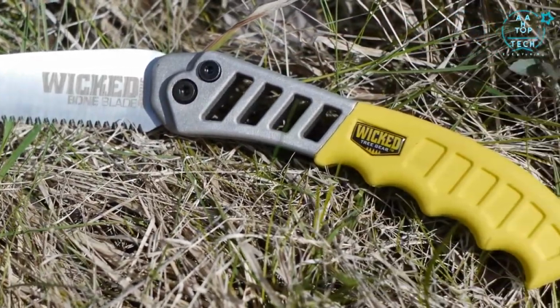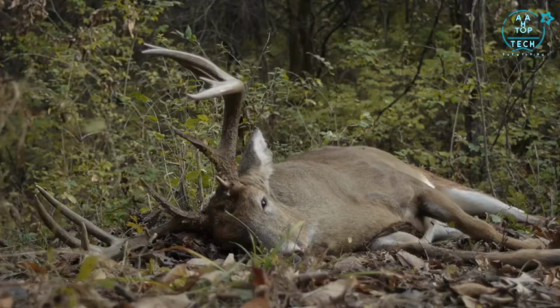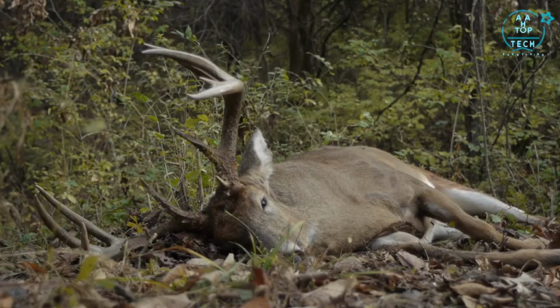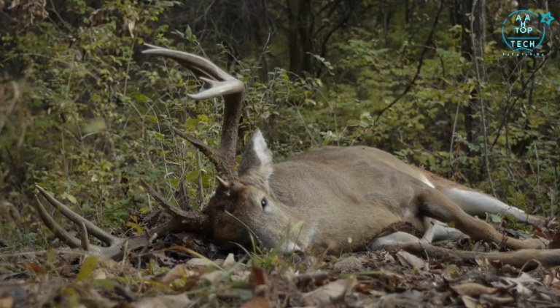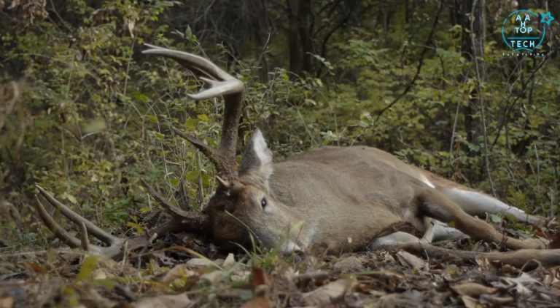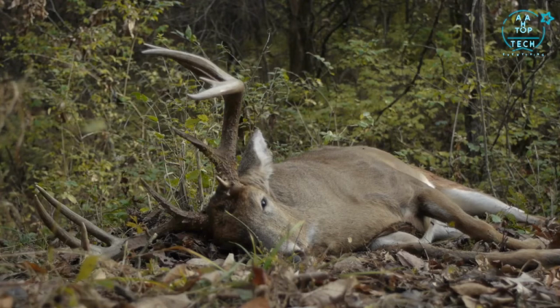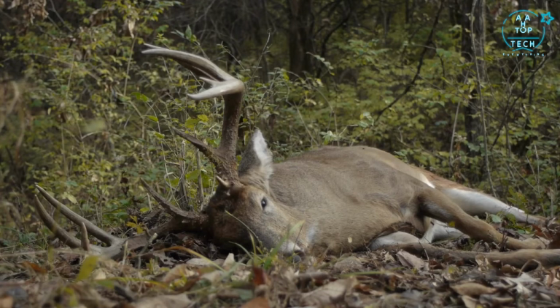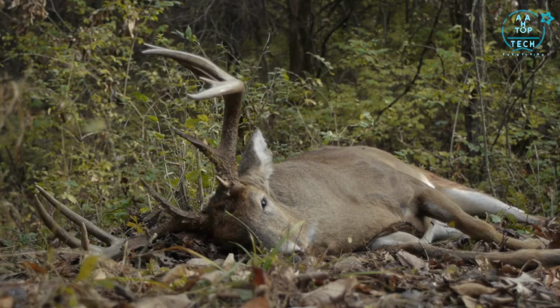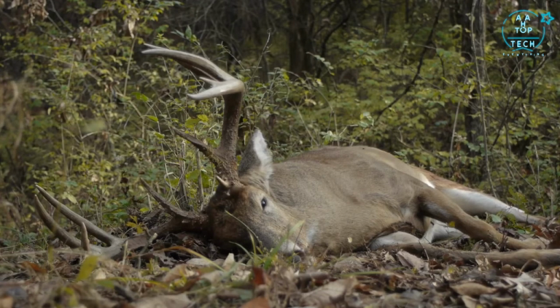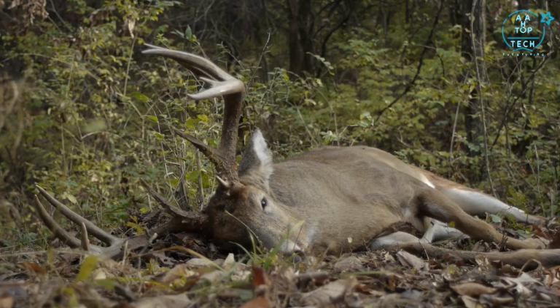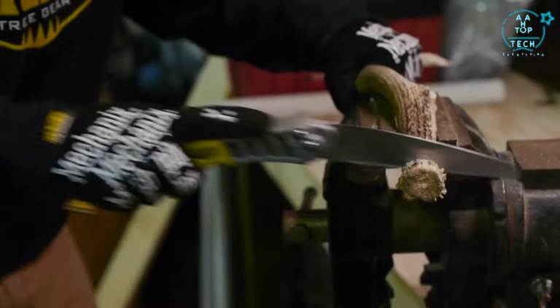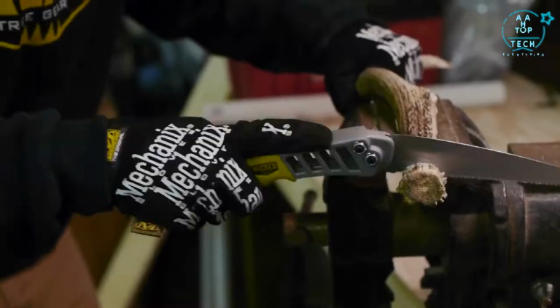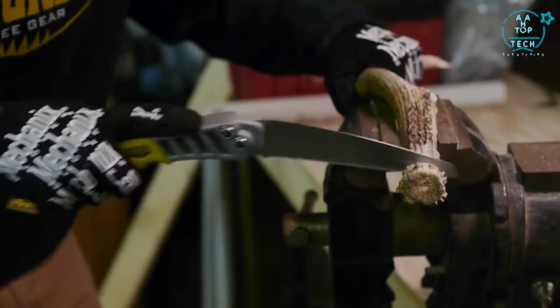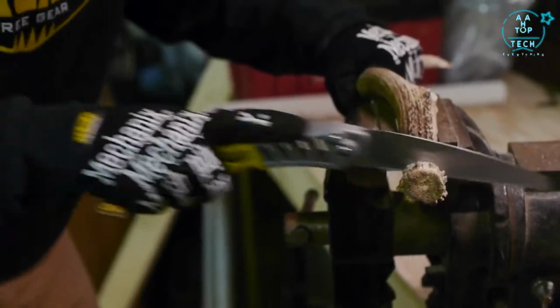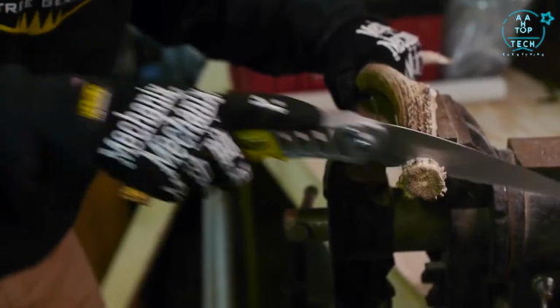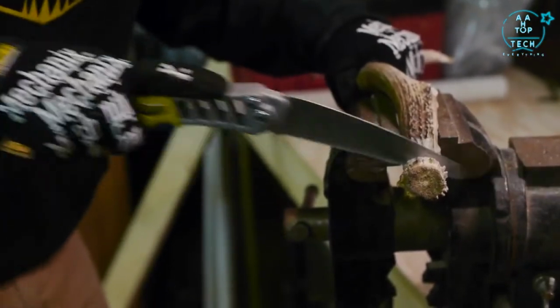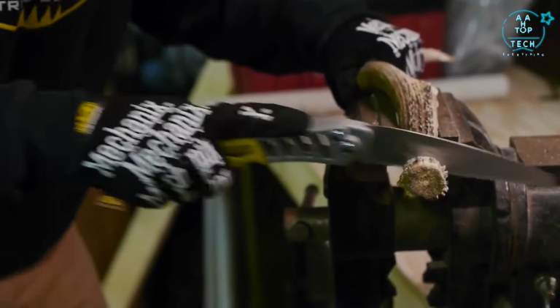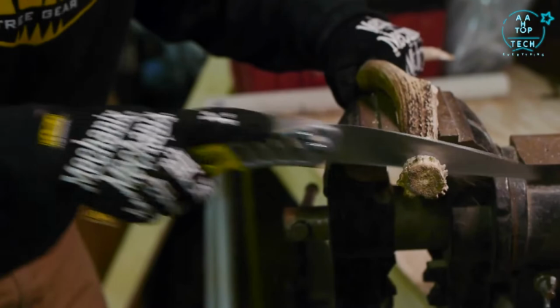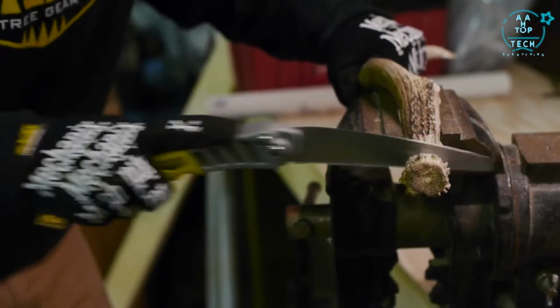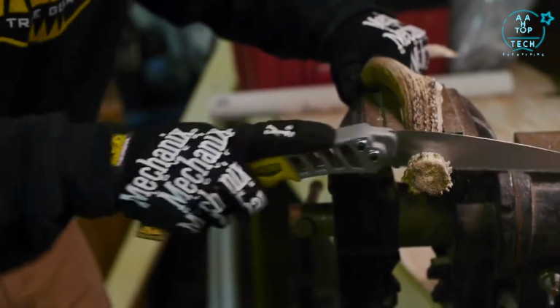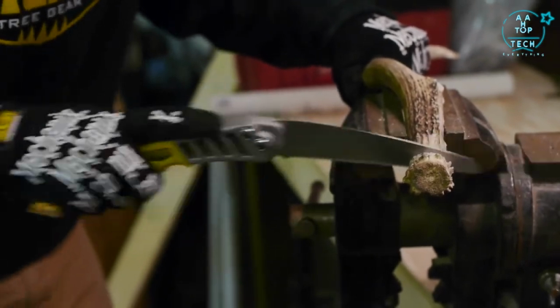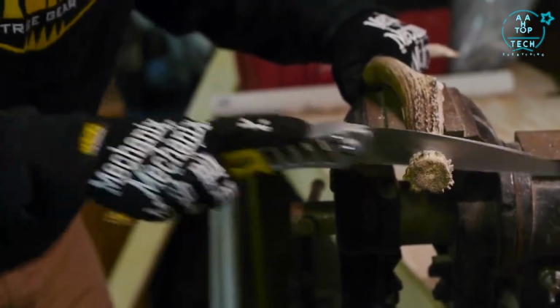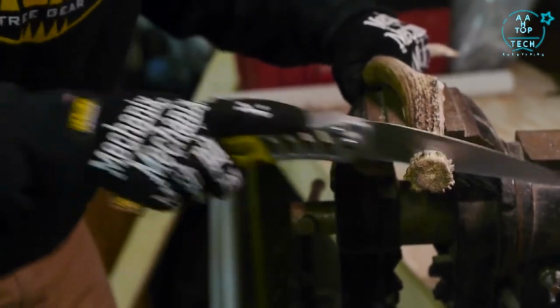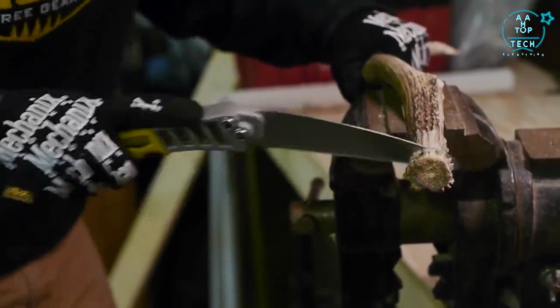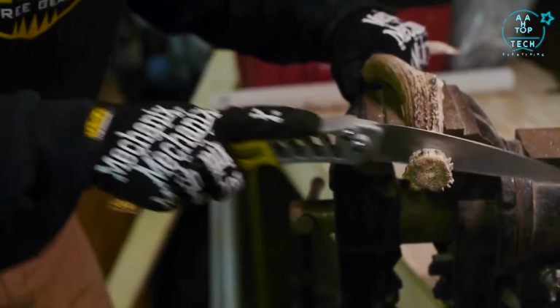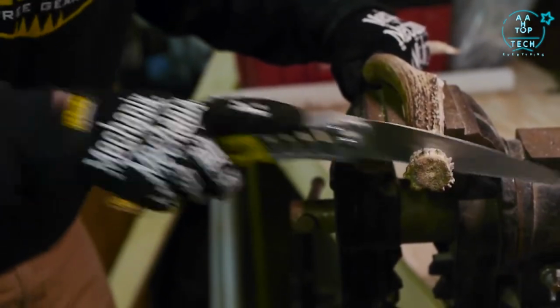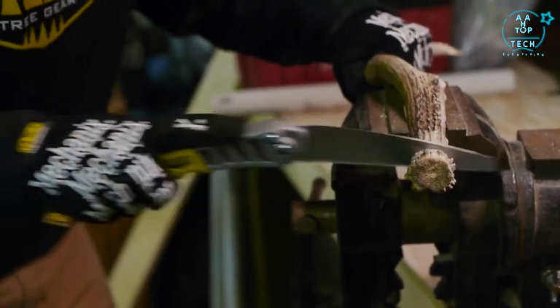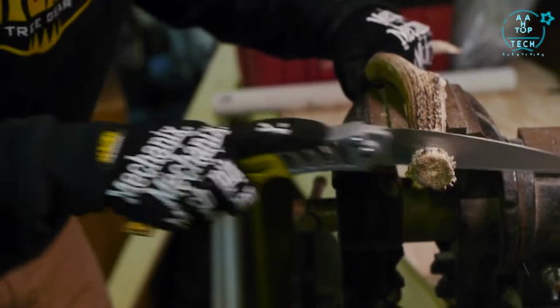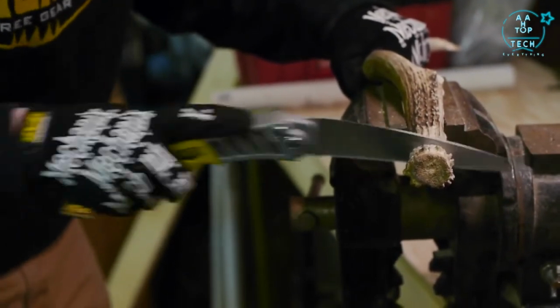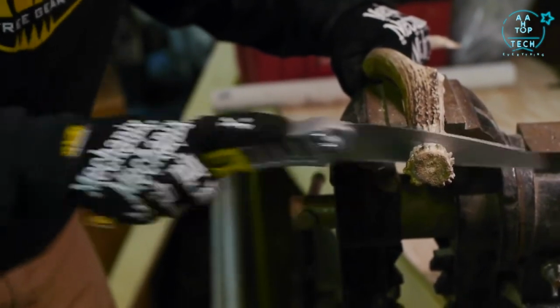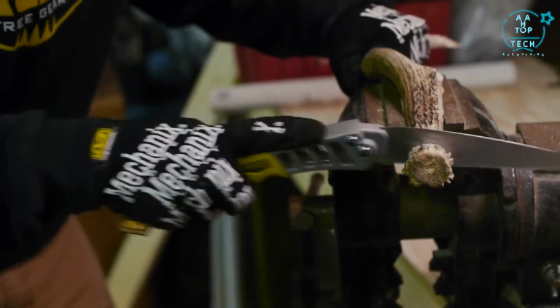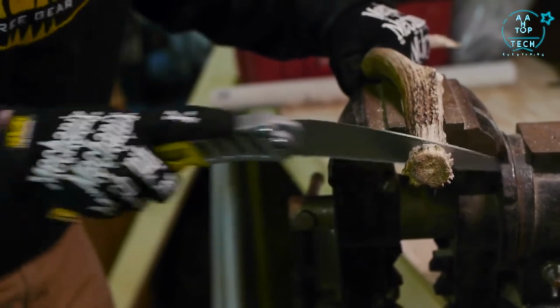It's designed to handle the most difficult cutting of the most serious backcountry hunter. It can handle tough cutting through skull plates, leg bones, the spine, pelvis, and the complete butchering of big-game animals like deer, moose, elk, and bear.